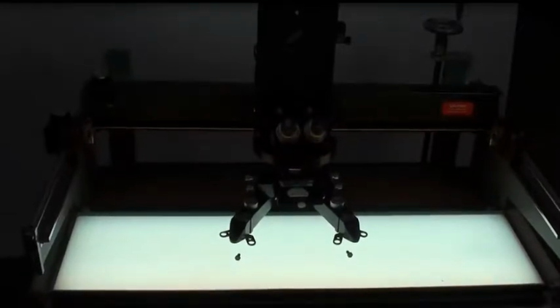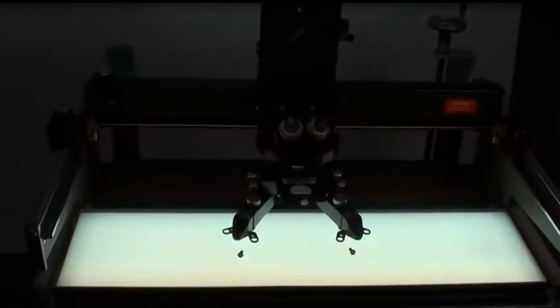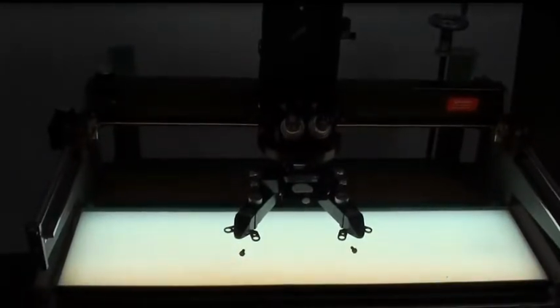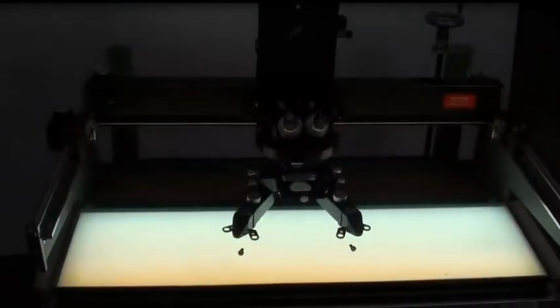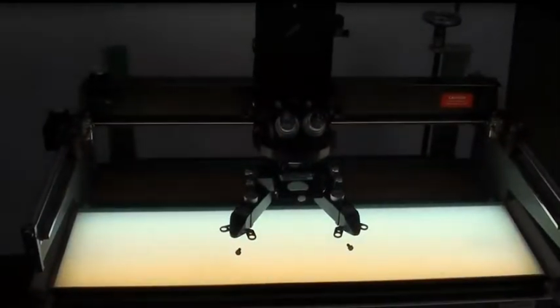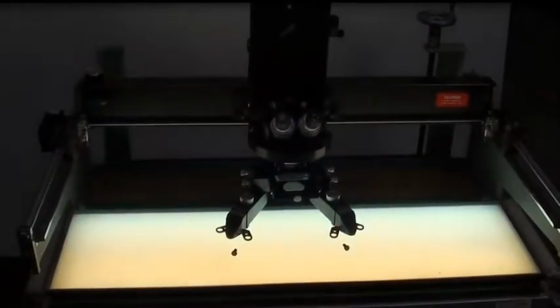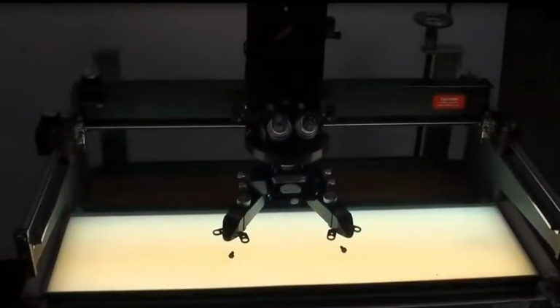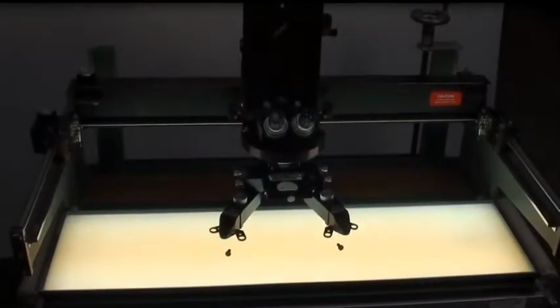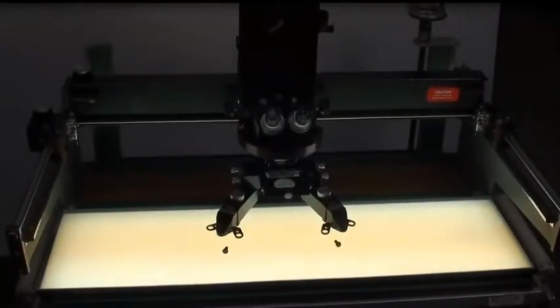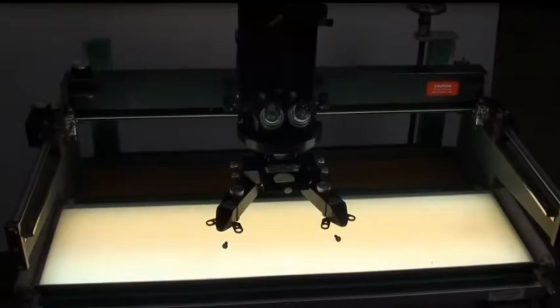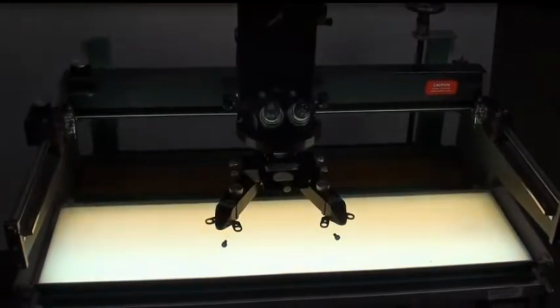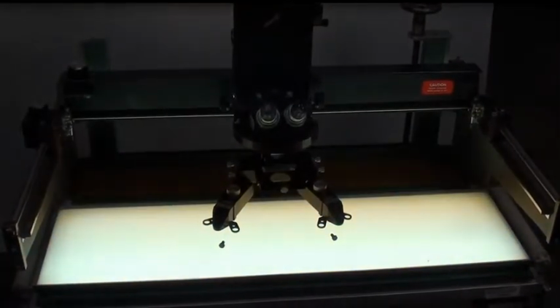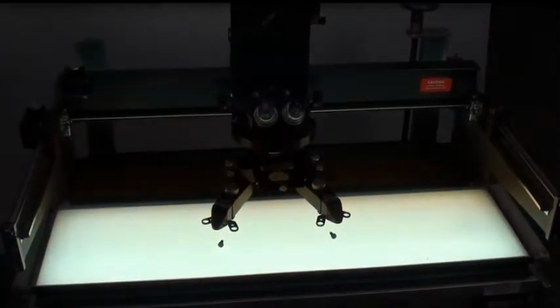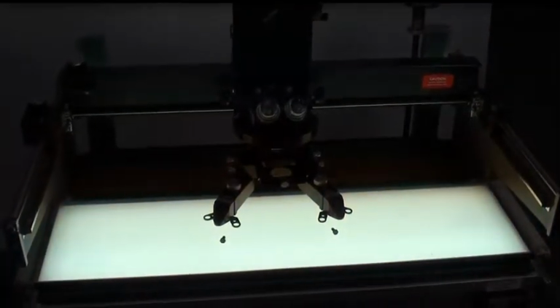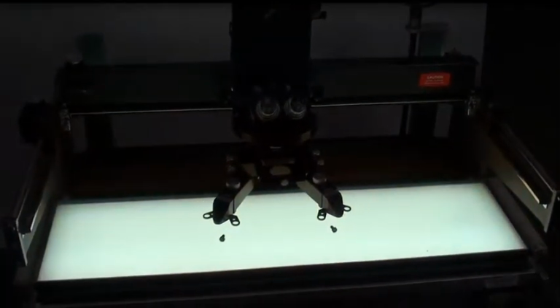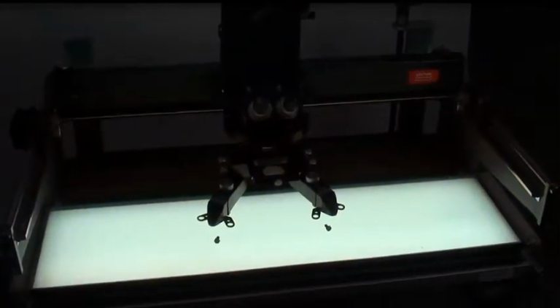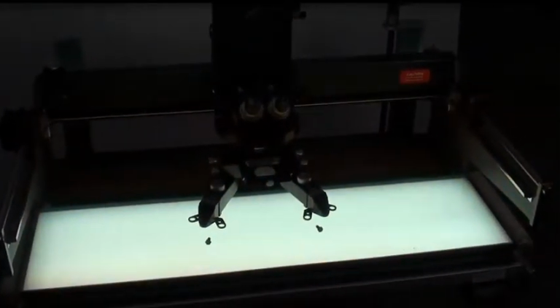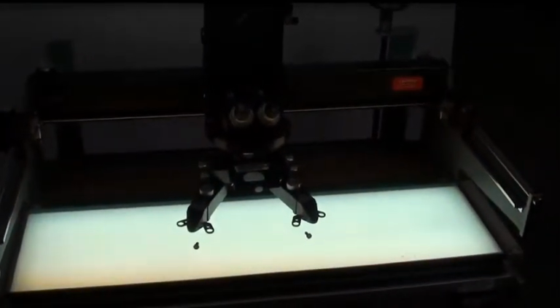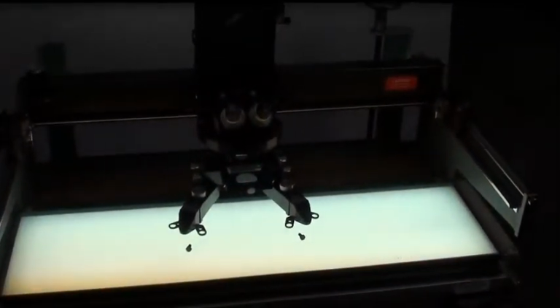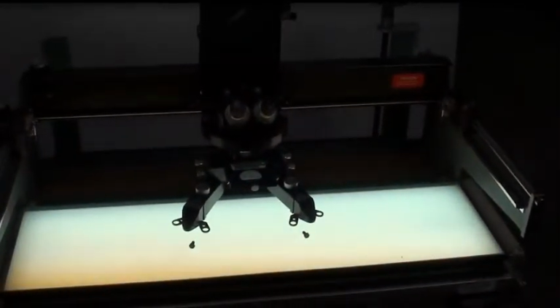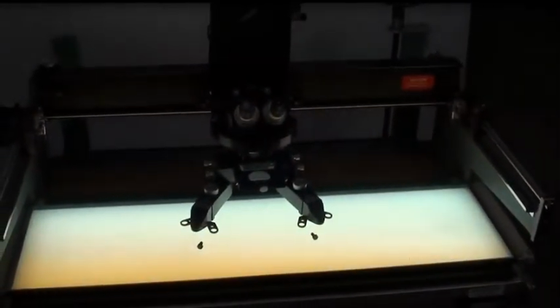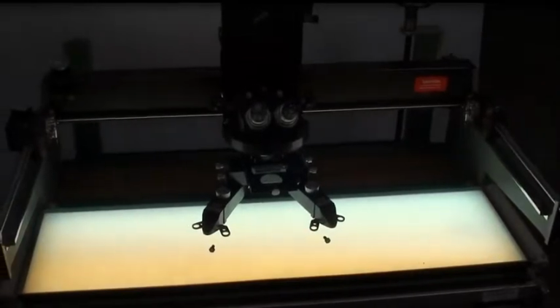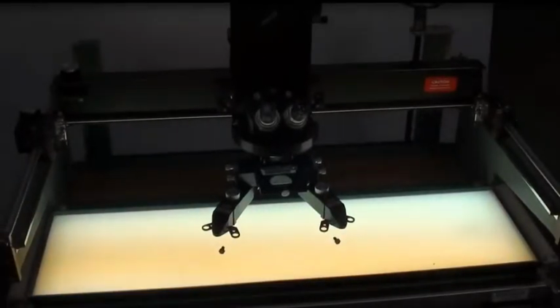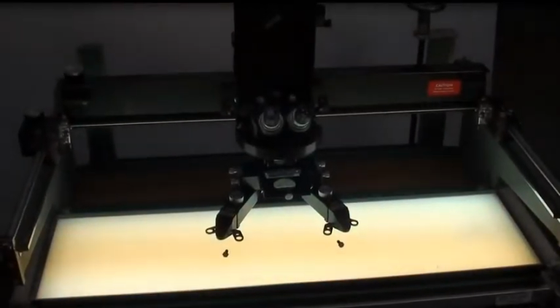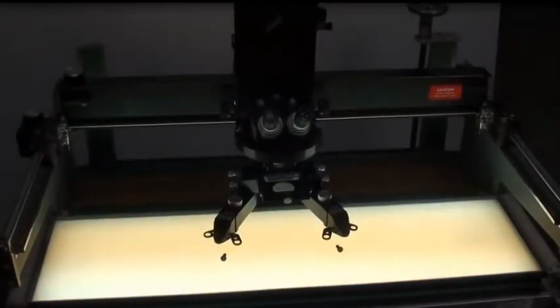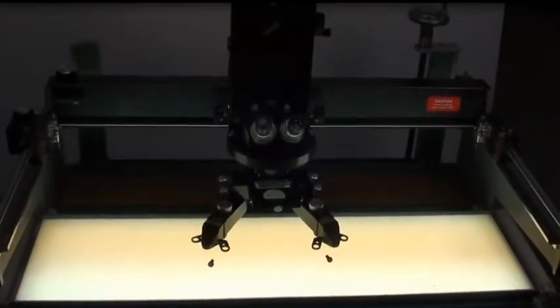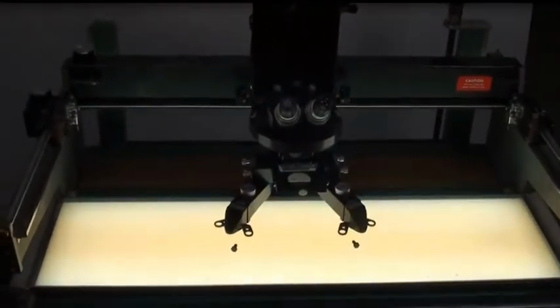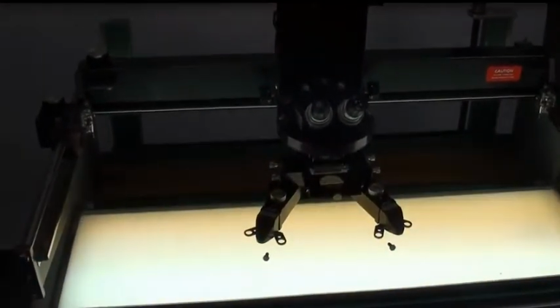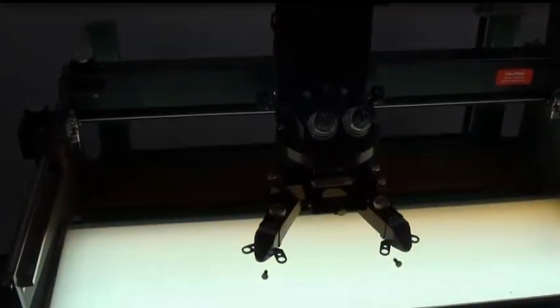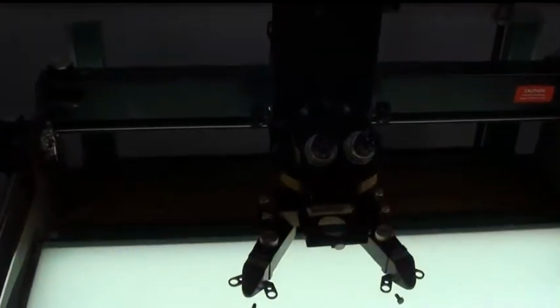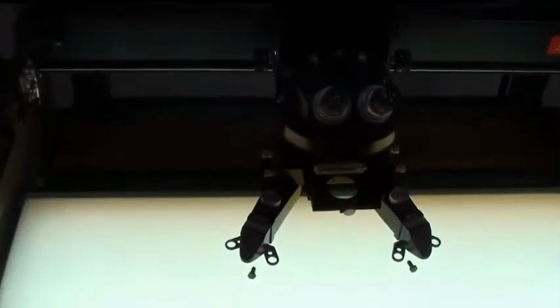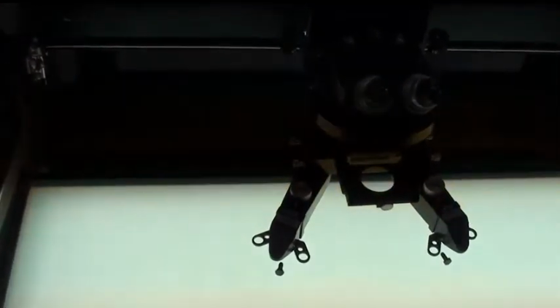Hello, today we have a Bosch & Lamm StereoZoom 240 Superposition Comparison Microscope with support in the Richards MIM 231100 light table. Everything looks to be in good working order with this microscope and table.